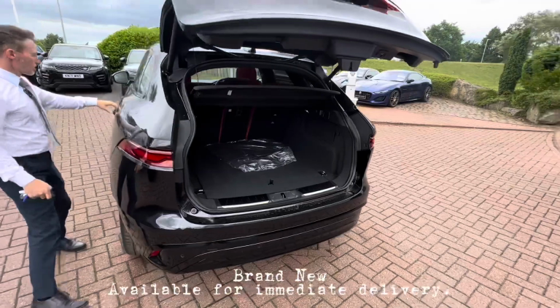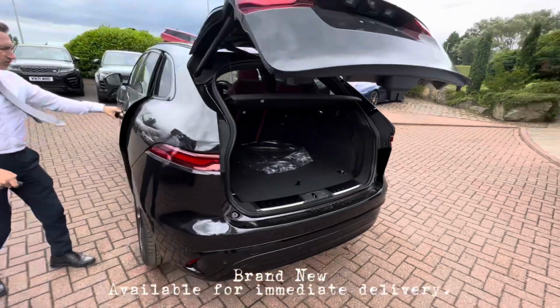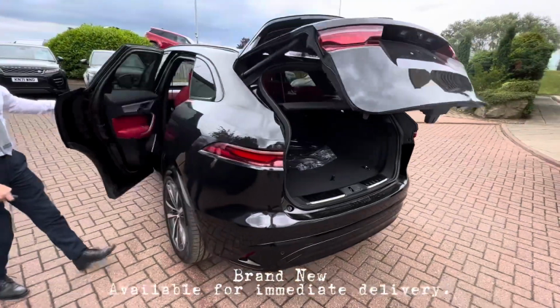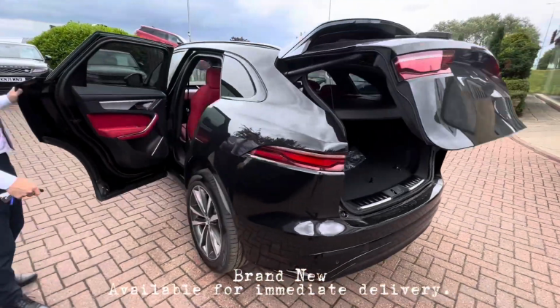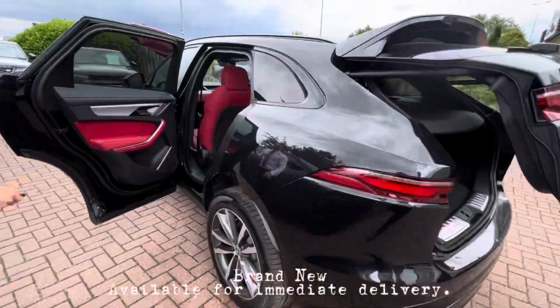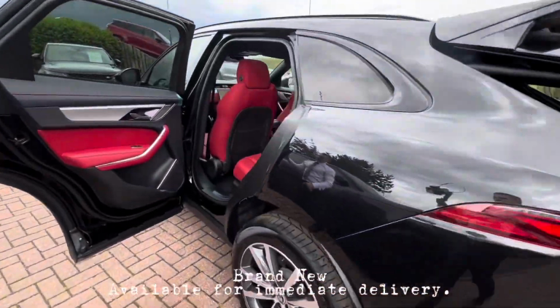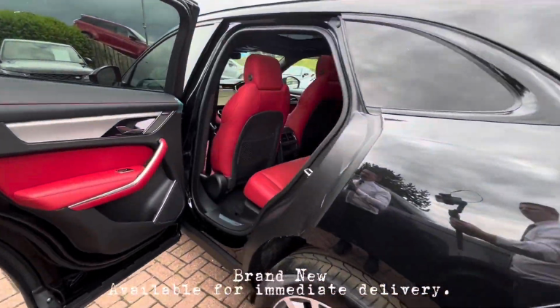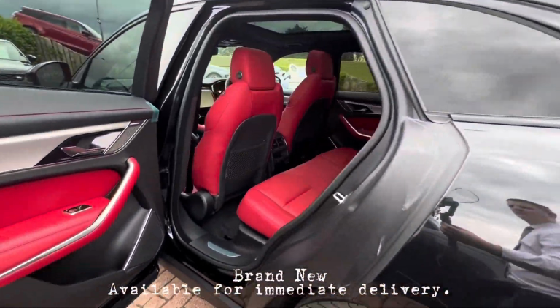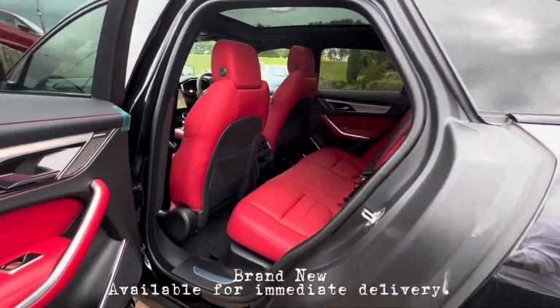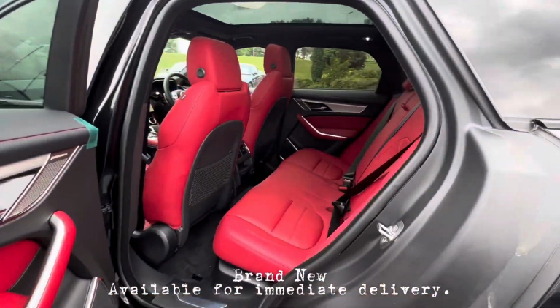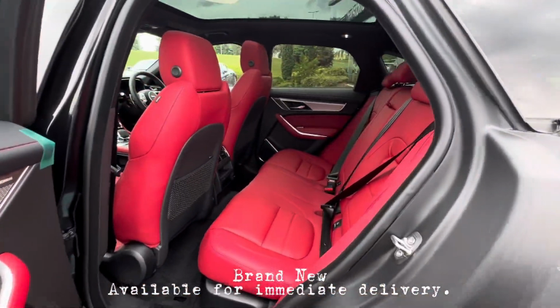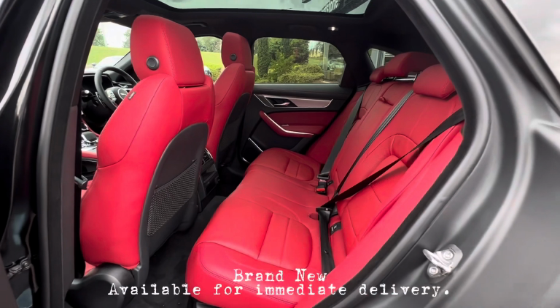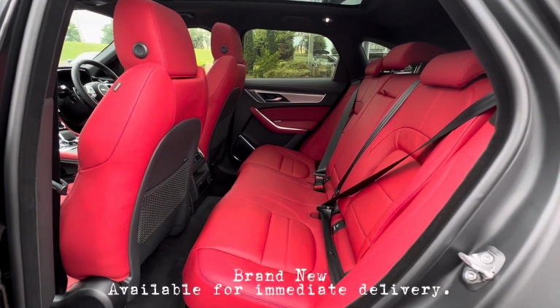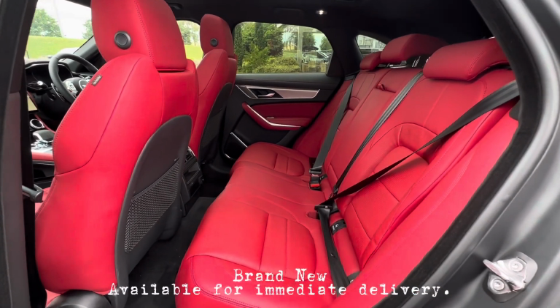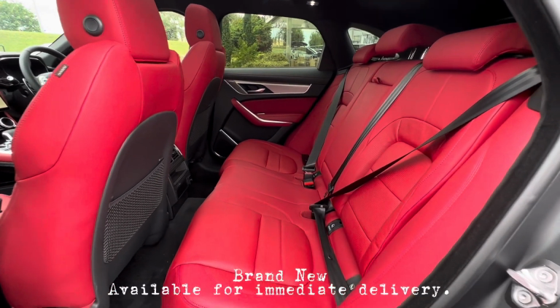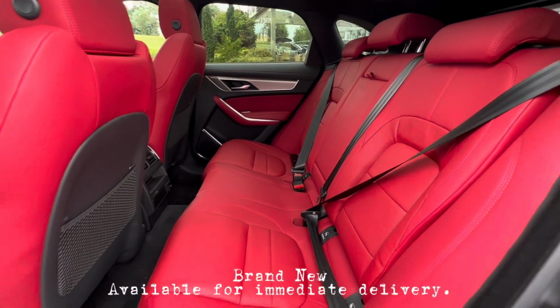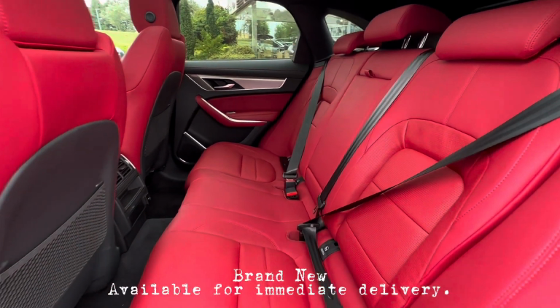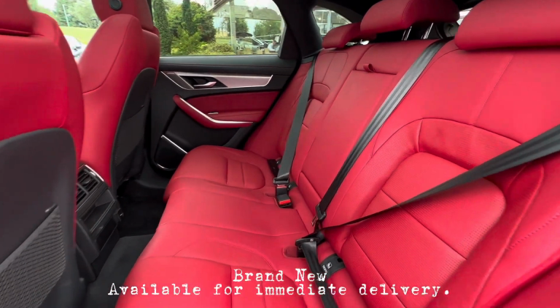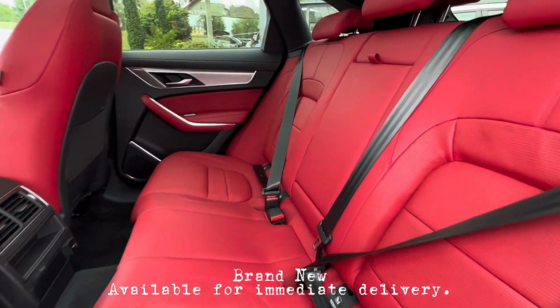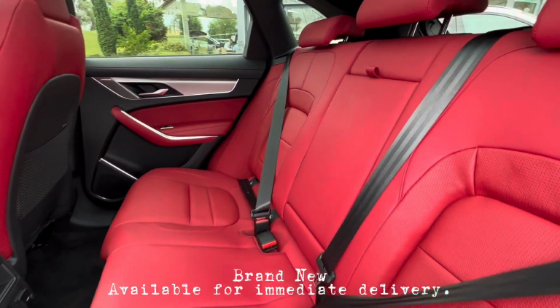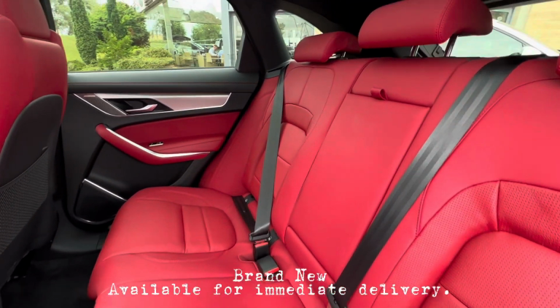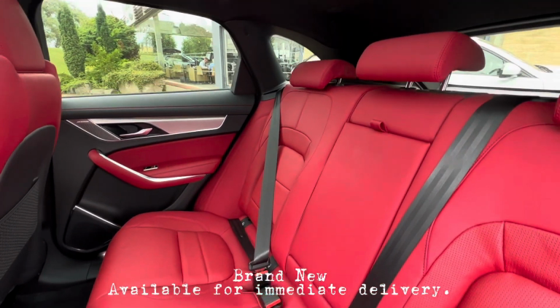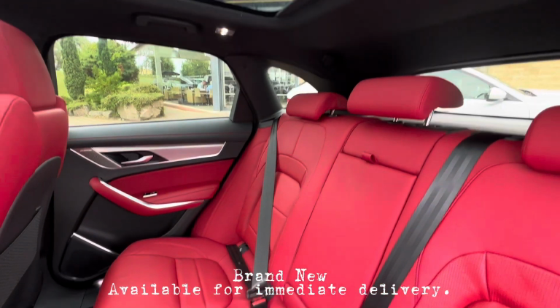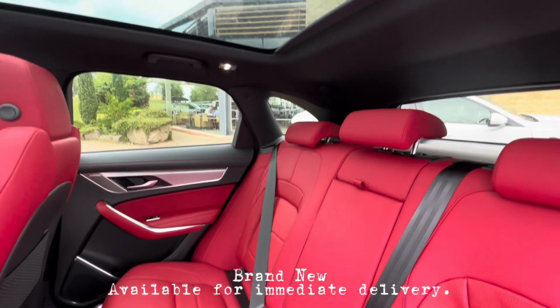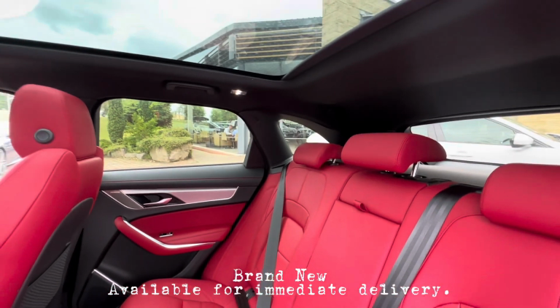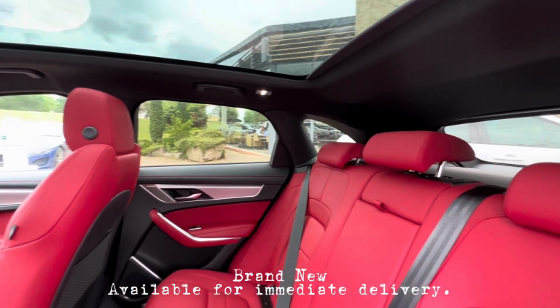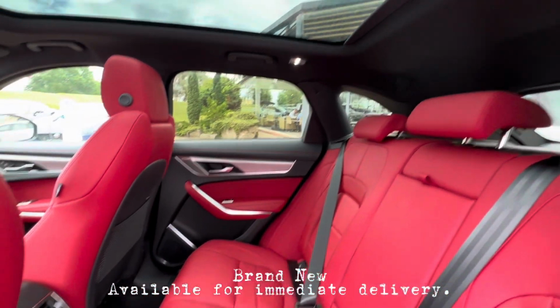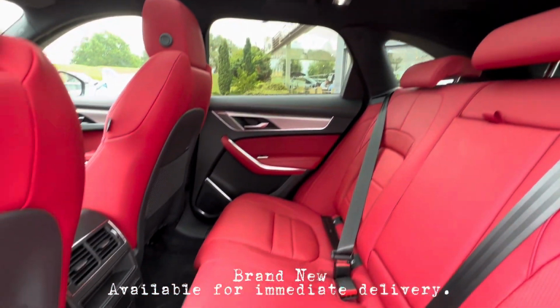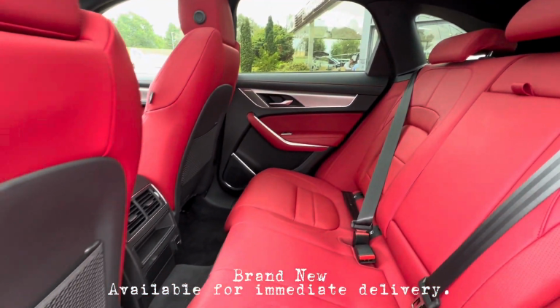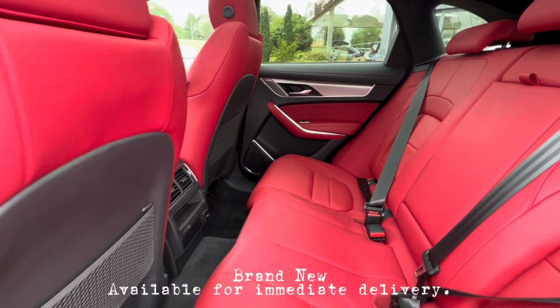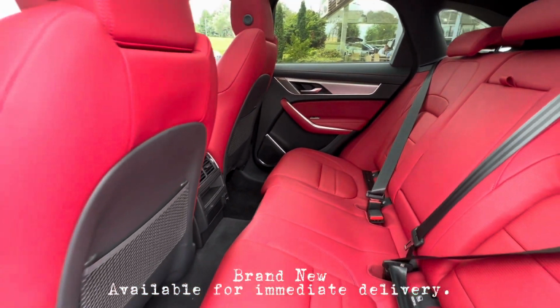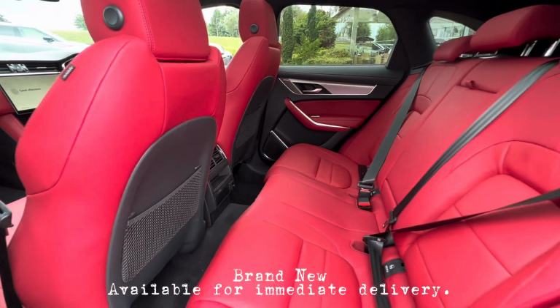Coming into the rear, you can see one nice feature which complements the black — this Mars Red grained leather. We've got power sockets there, and we've also got a centre armrest with cupholders.